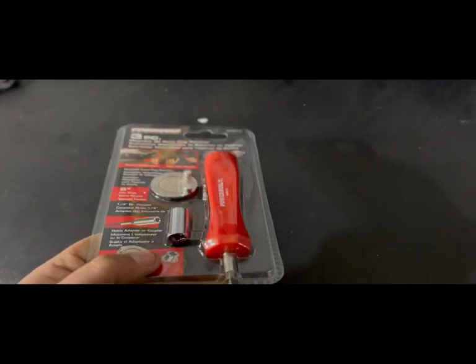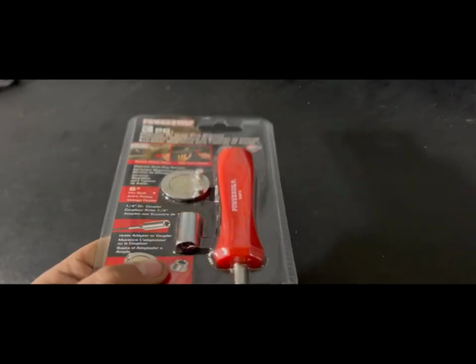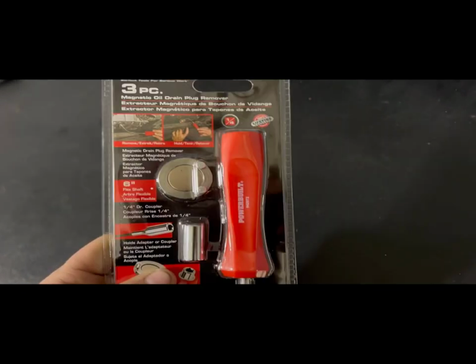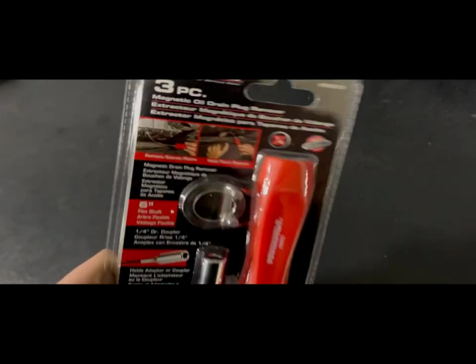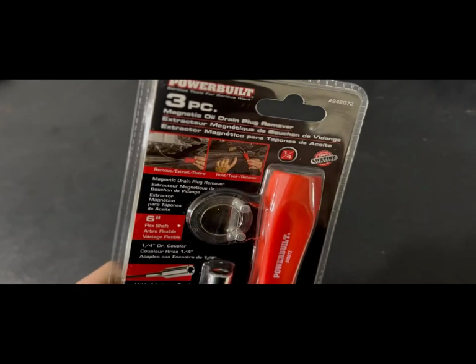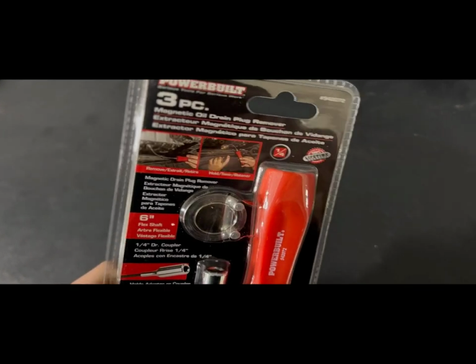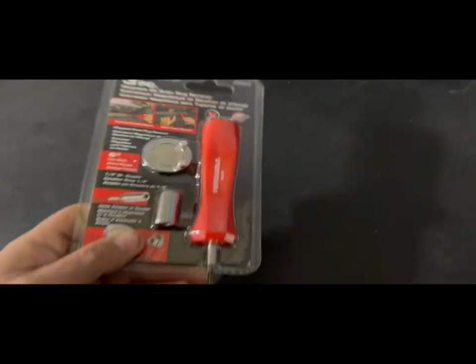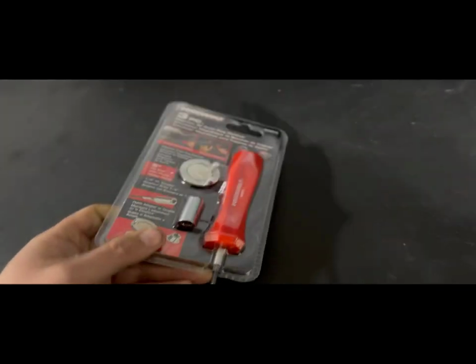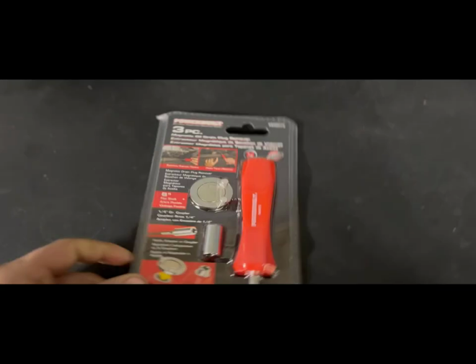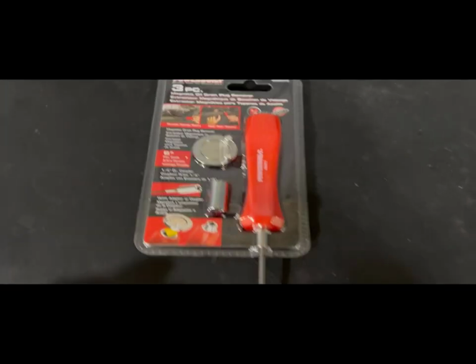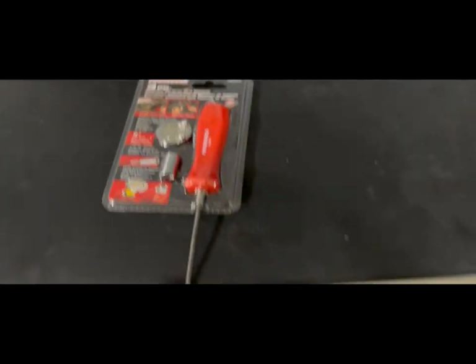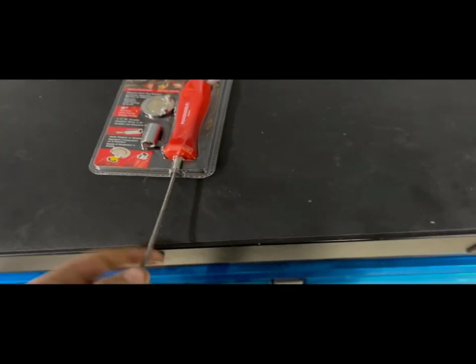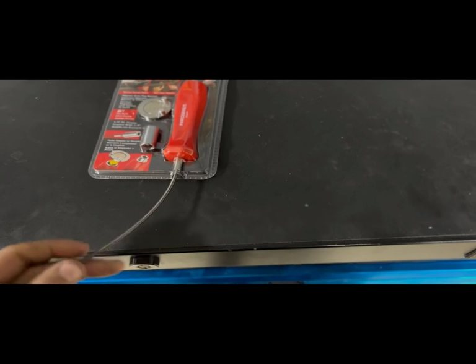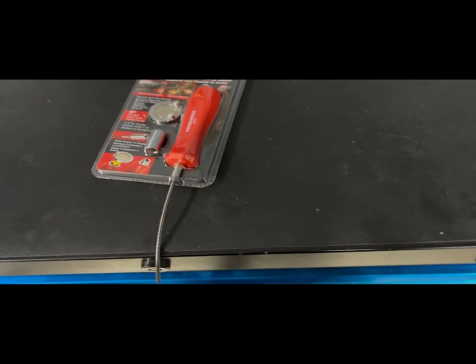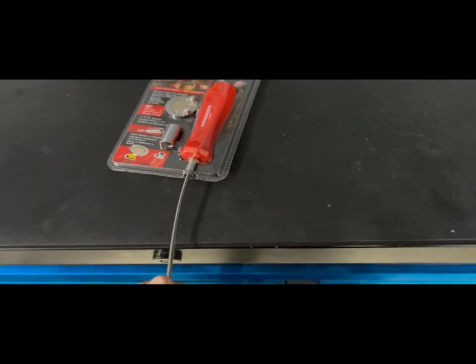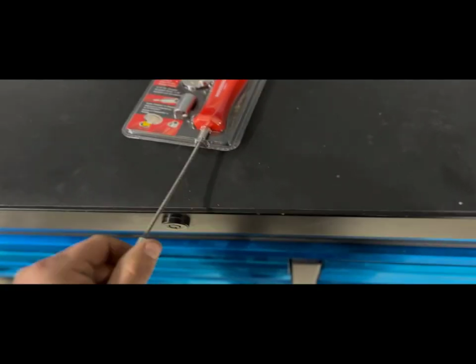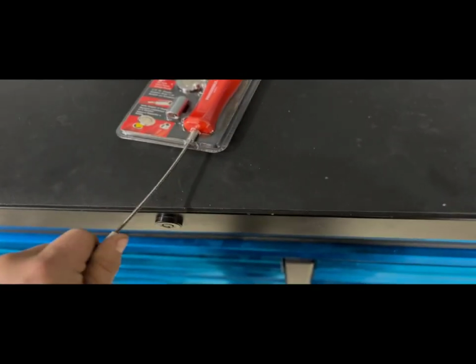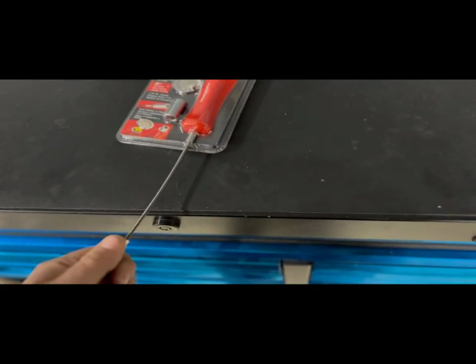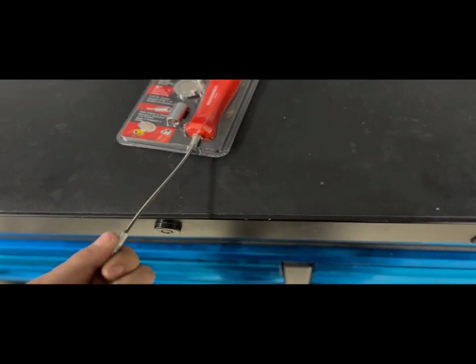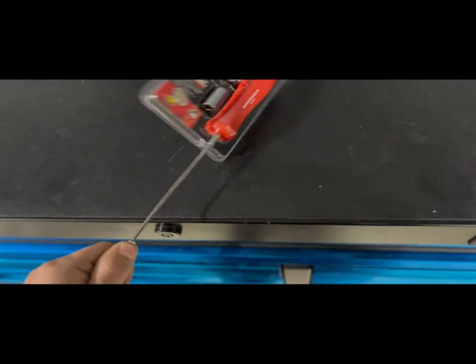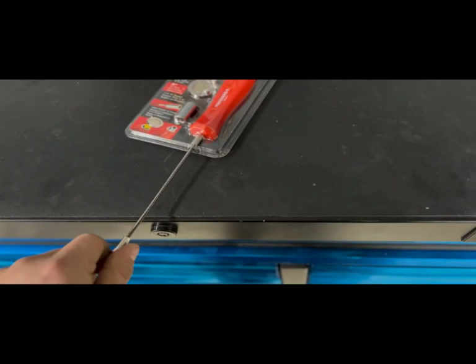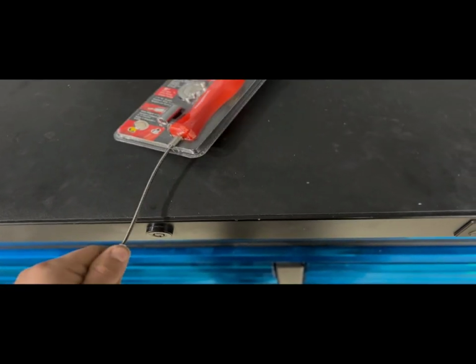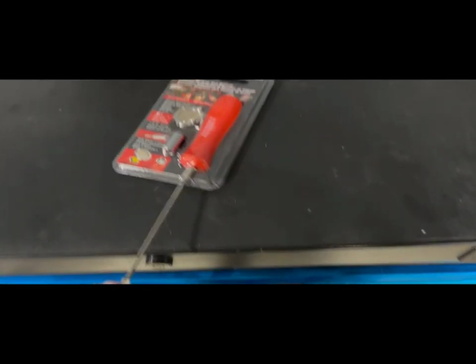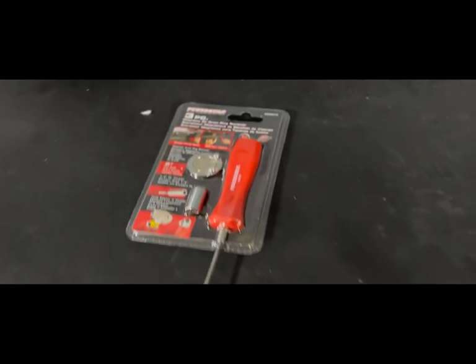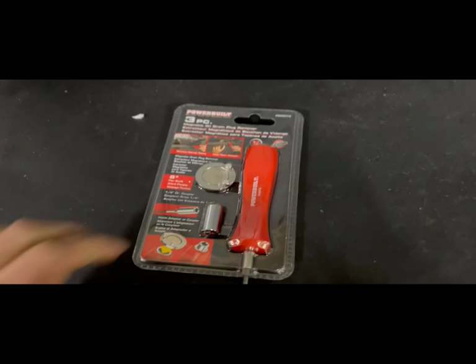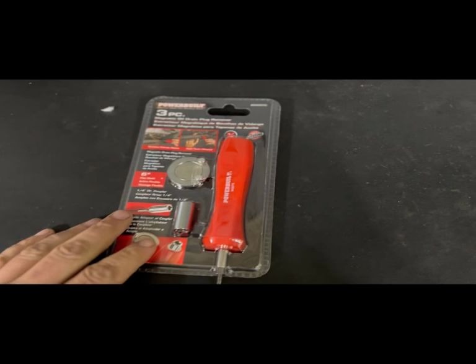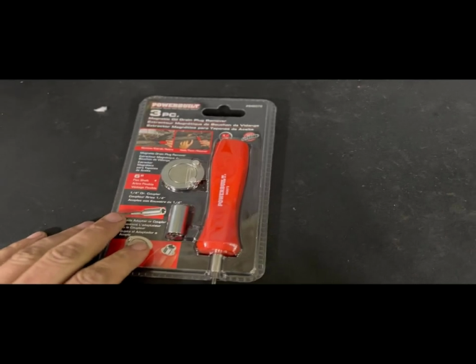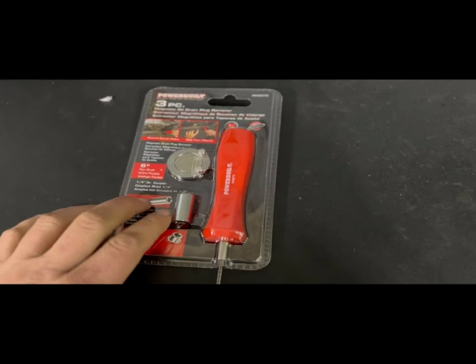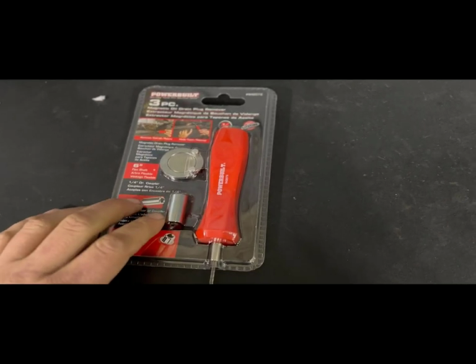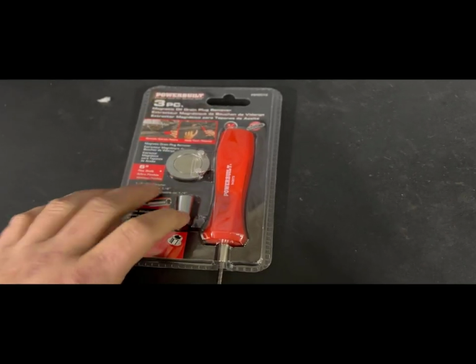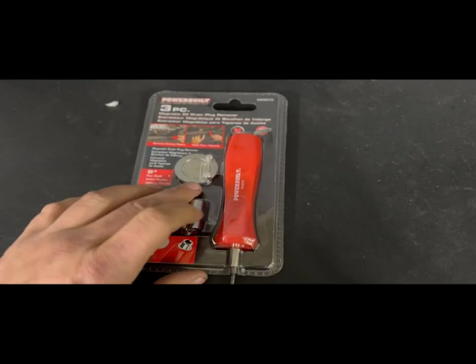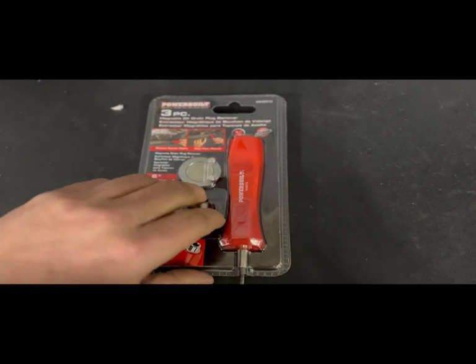I thought it was pretty cool so I went ahead and bought it. From what I can tell, this thing is actually pretty strong, or it should be different once I put this little coupler in and the magnet on here.